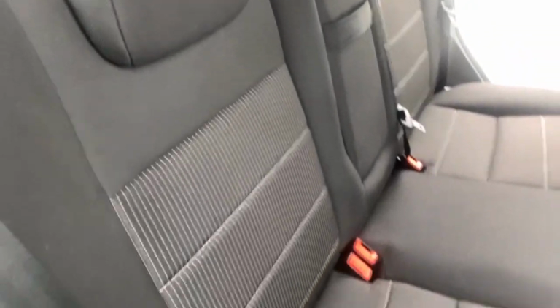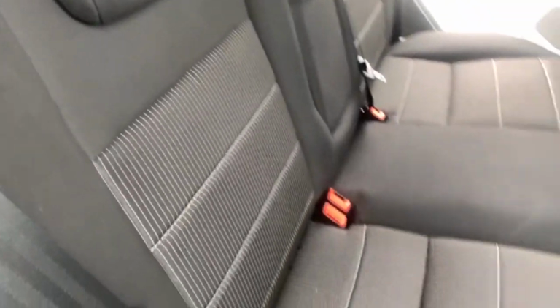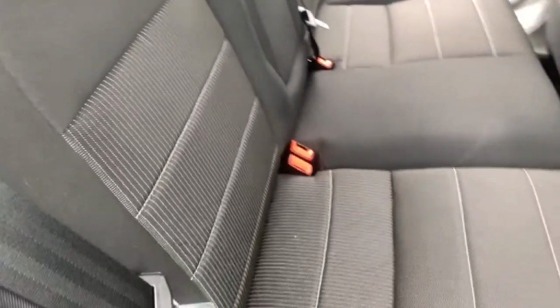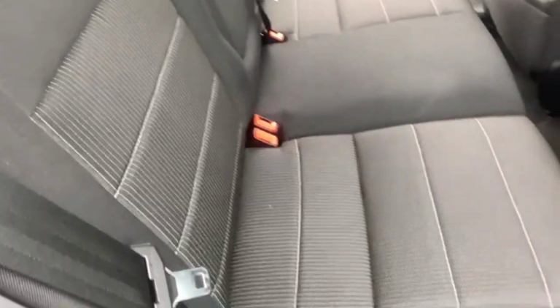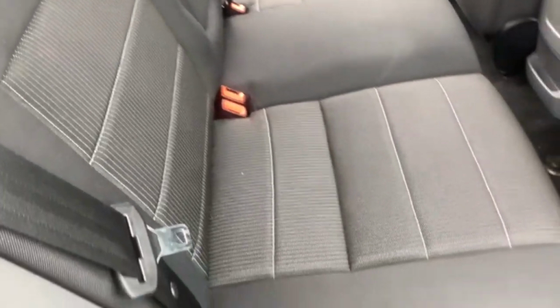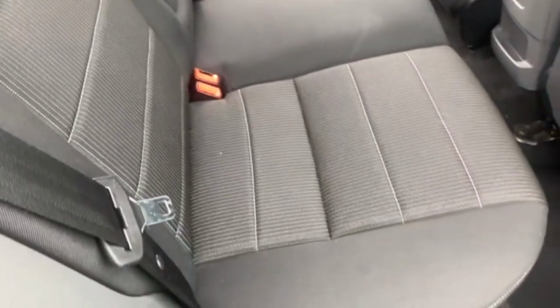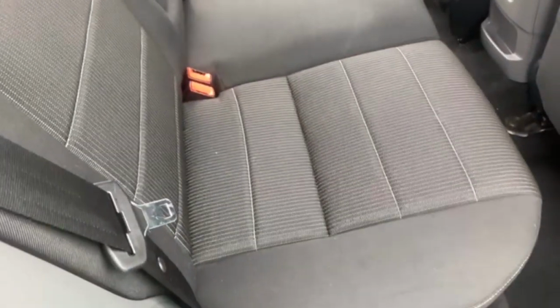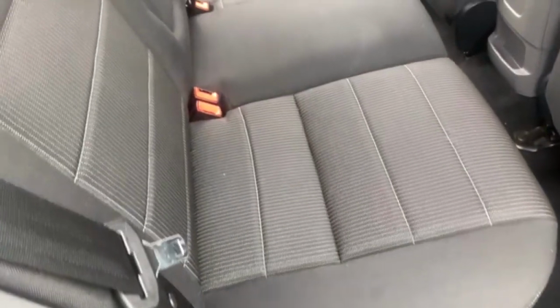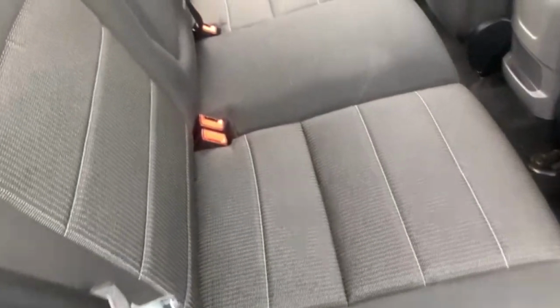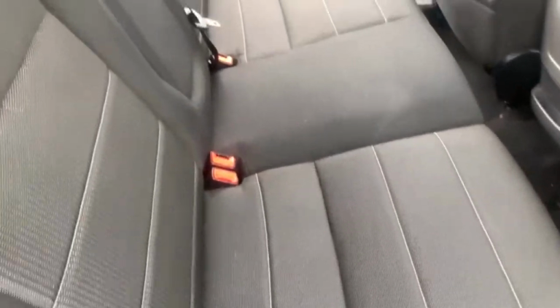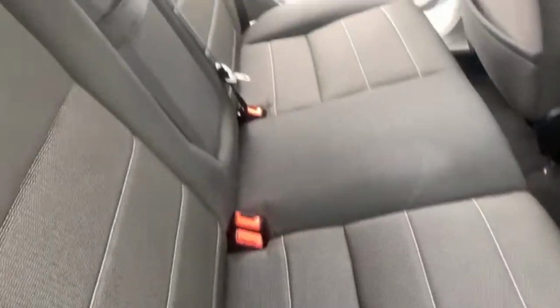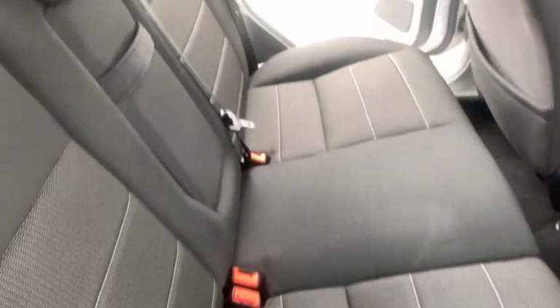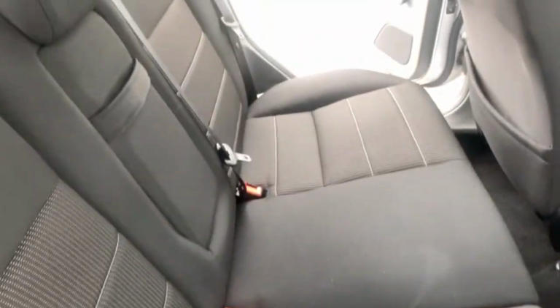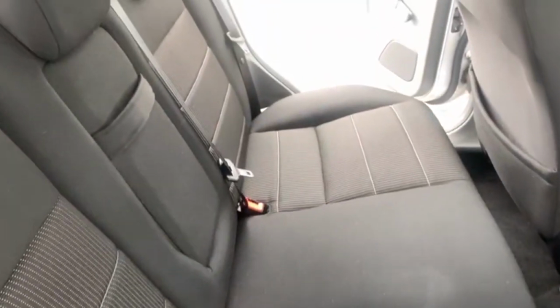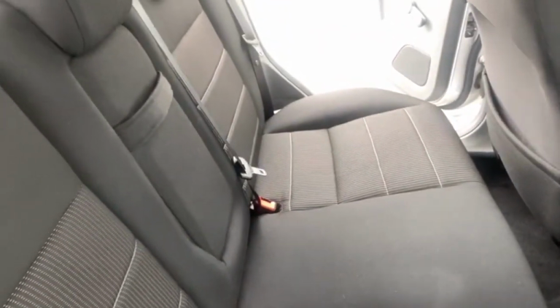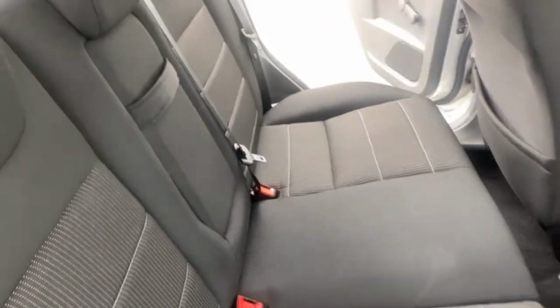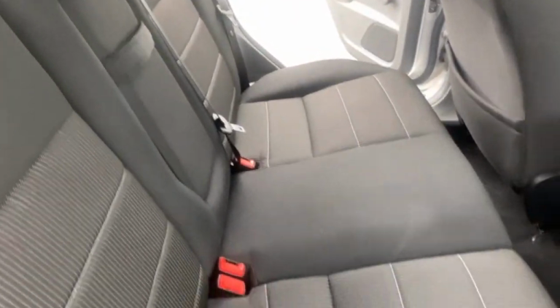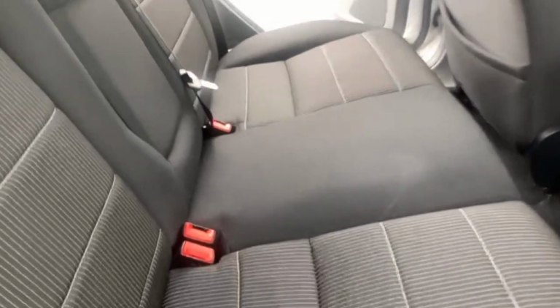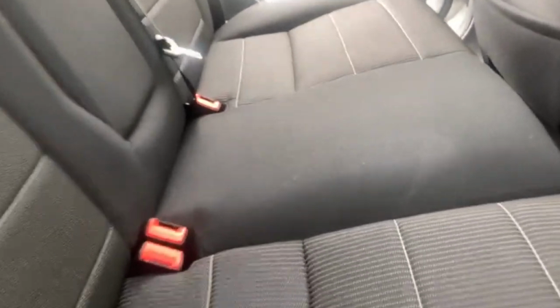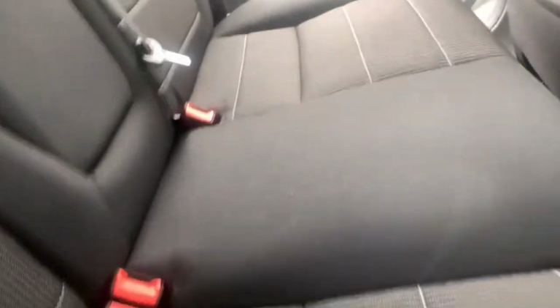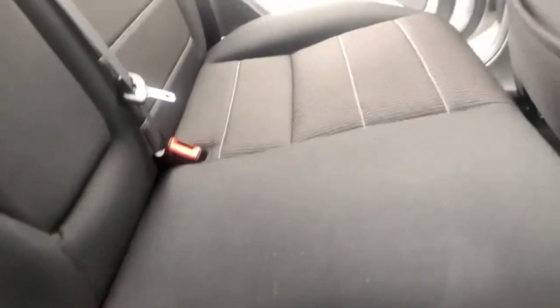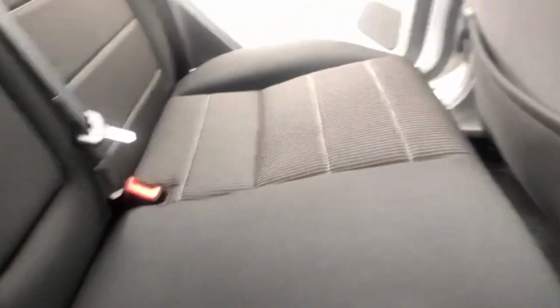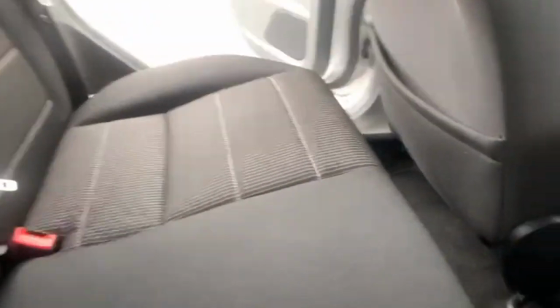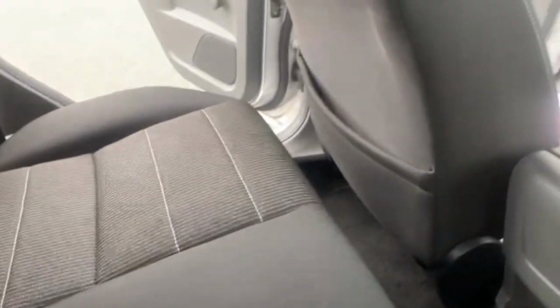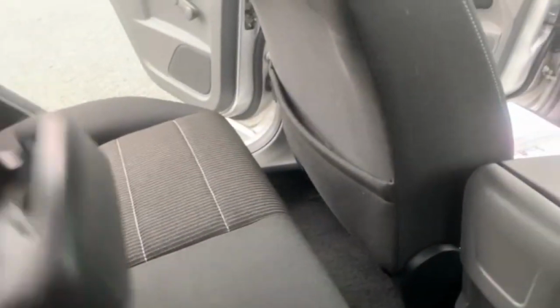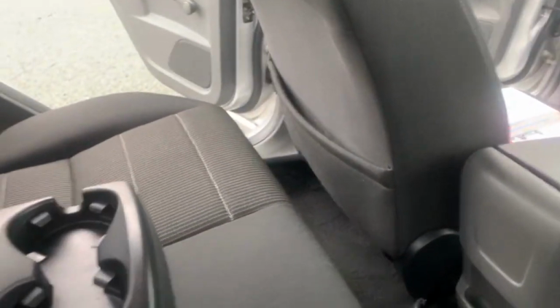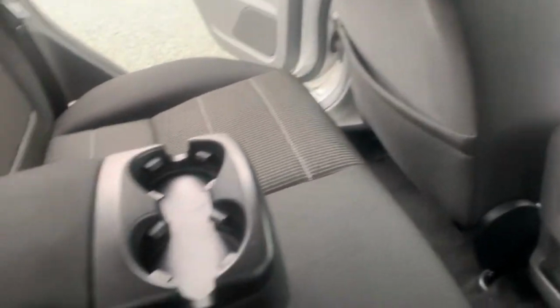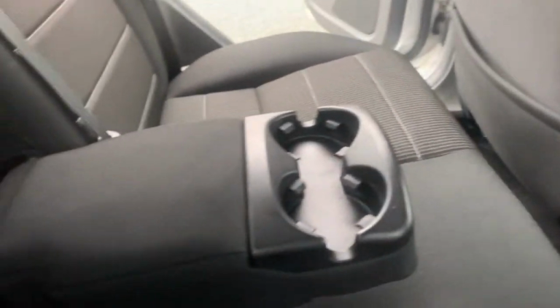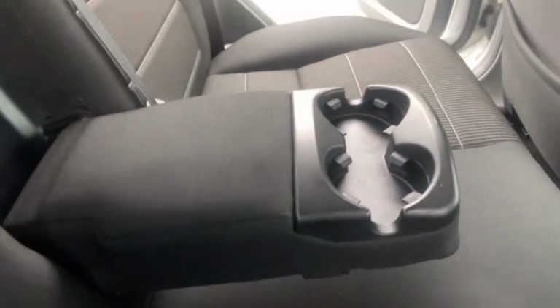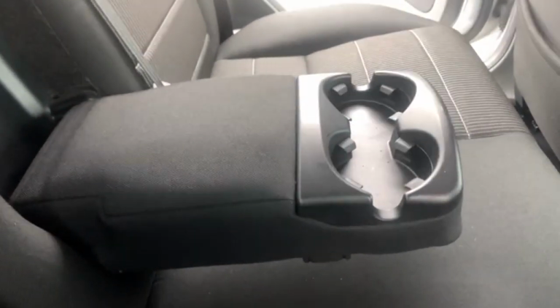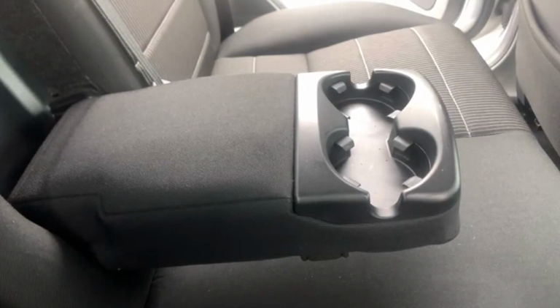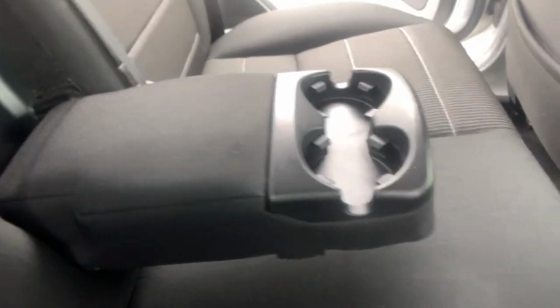Now onto the rear — you've got your three rear seats in the back there with your three seatbelt ports. And then you've got your foldable armrest in the middle with your two cup holders.